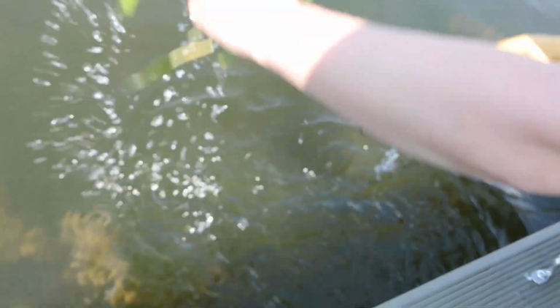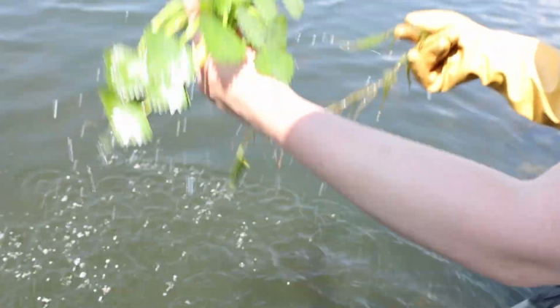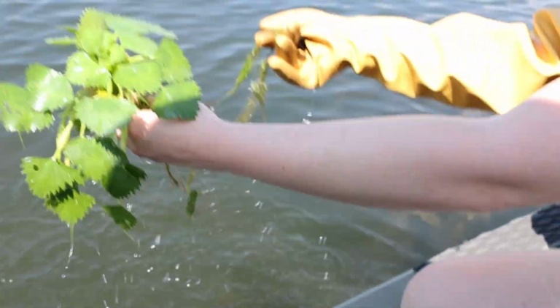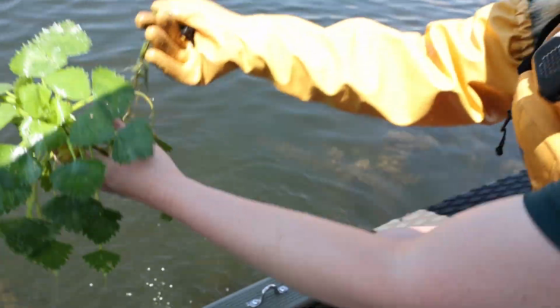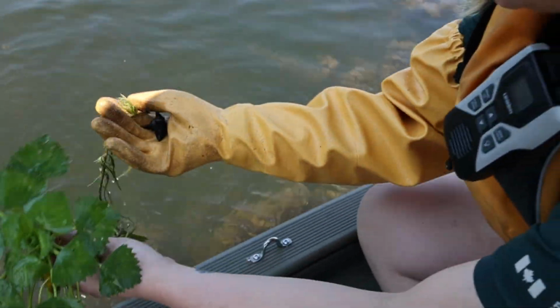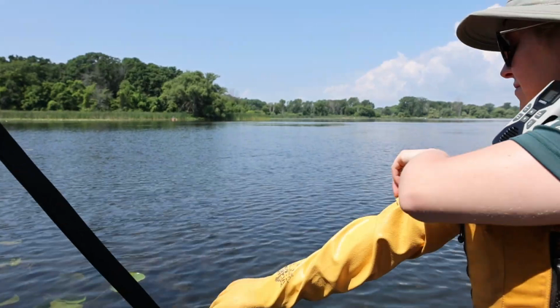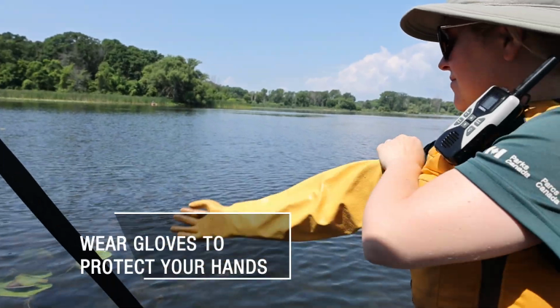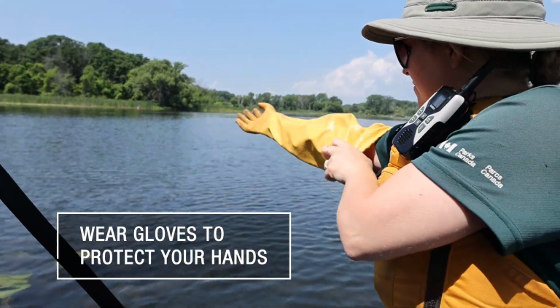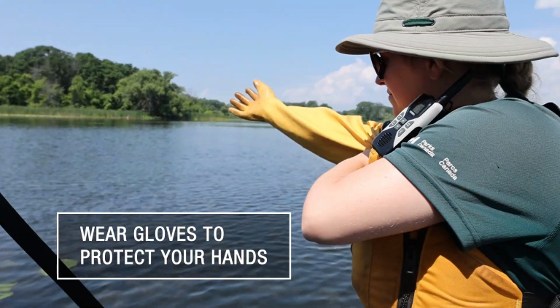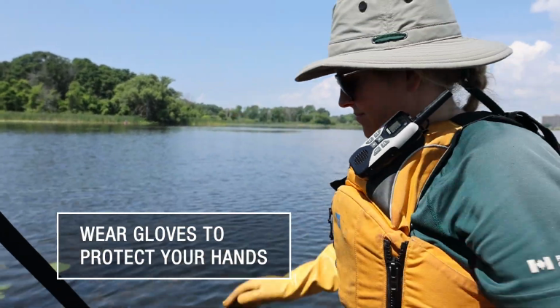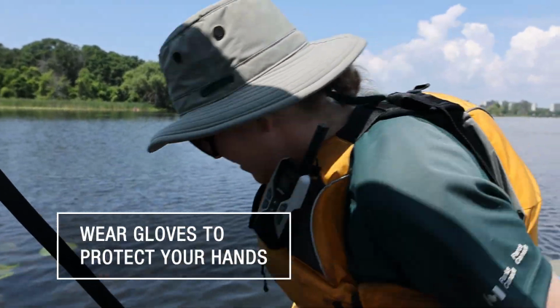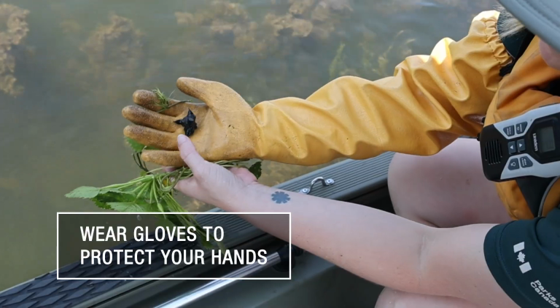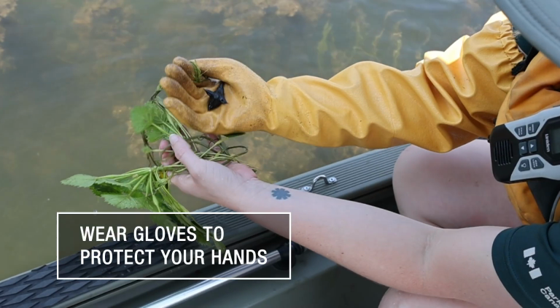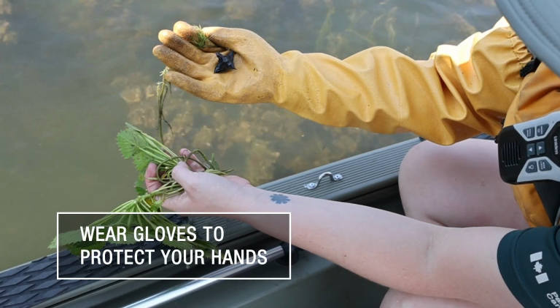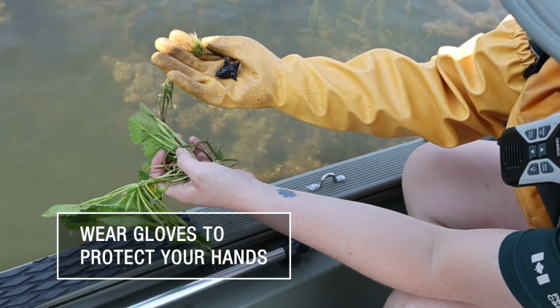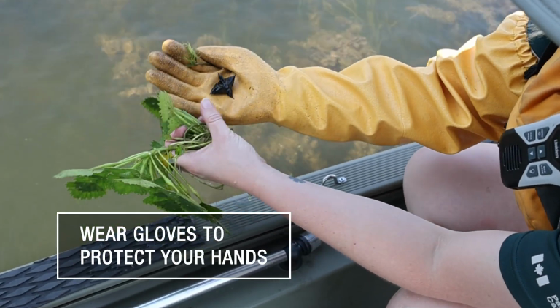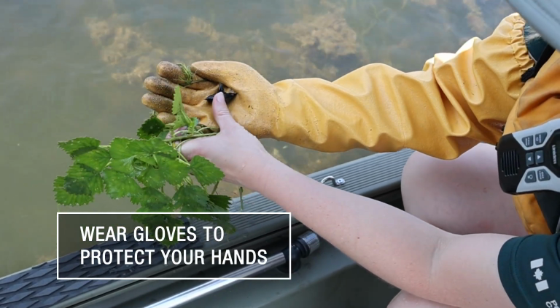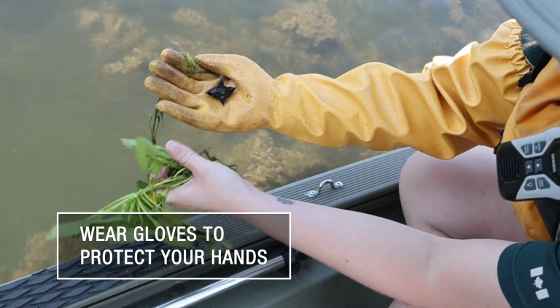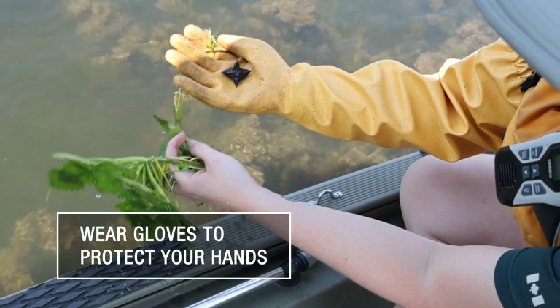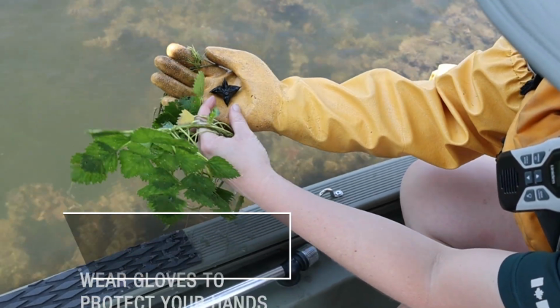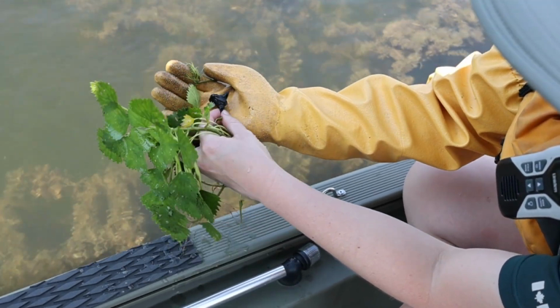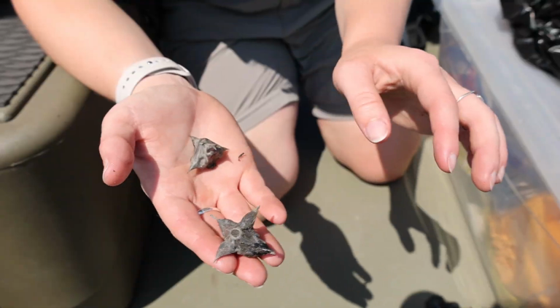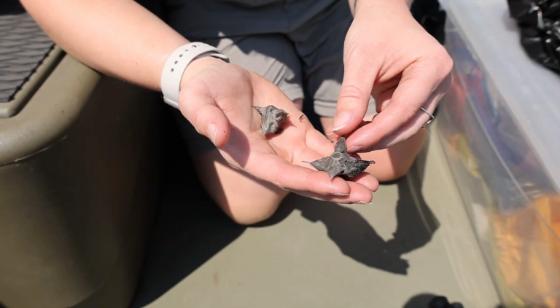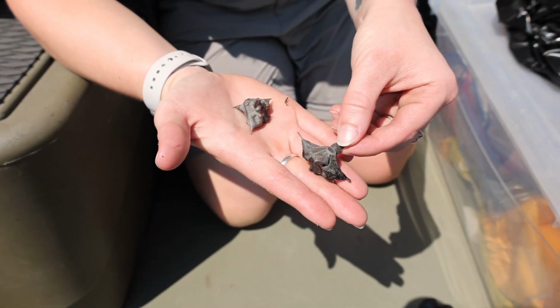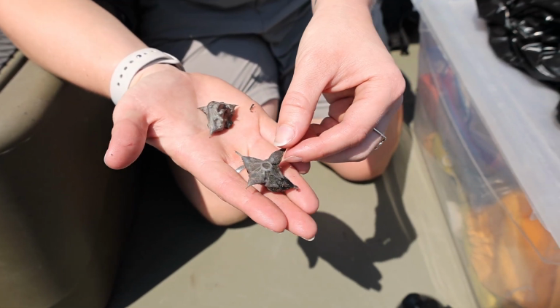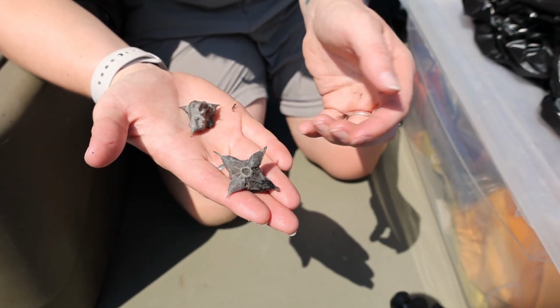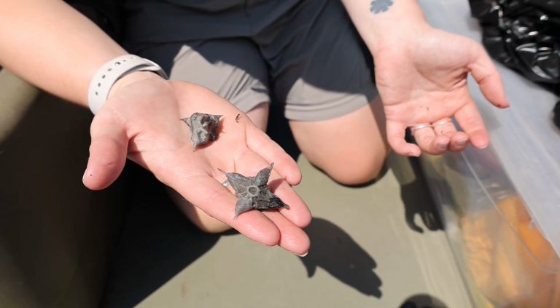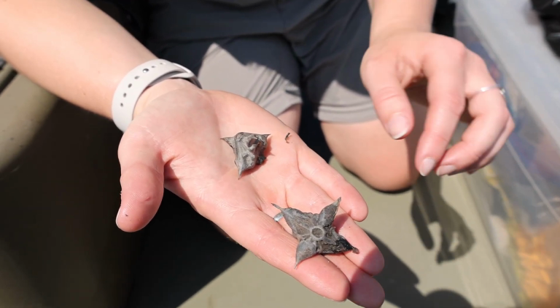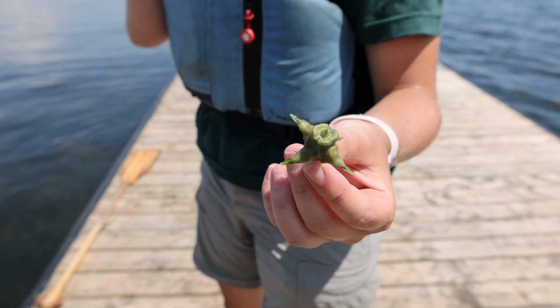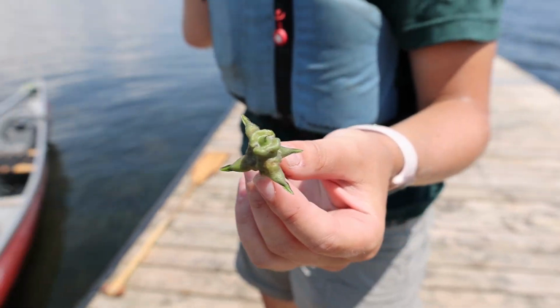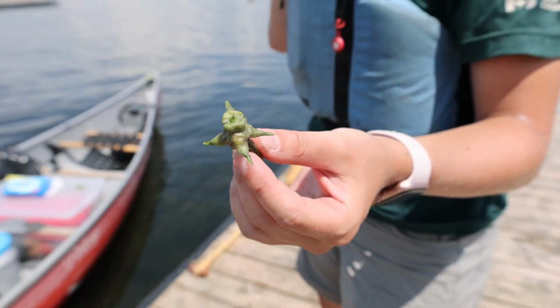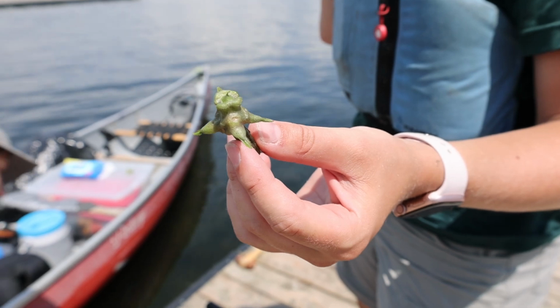When you're just starting out pulling water chestnut, you may want to wear long gloves, because as you can see here, the nuts that are found at the bottom of the stem can be quite sharp with multiple barbs and it's very easy to puncture your skin.